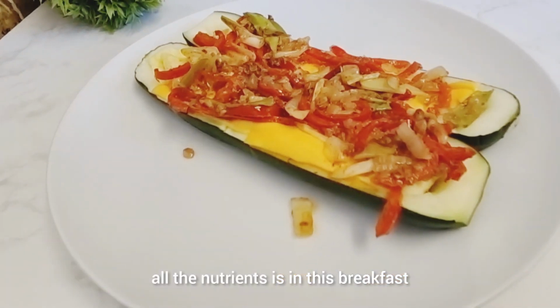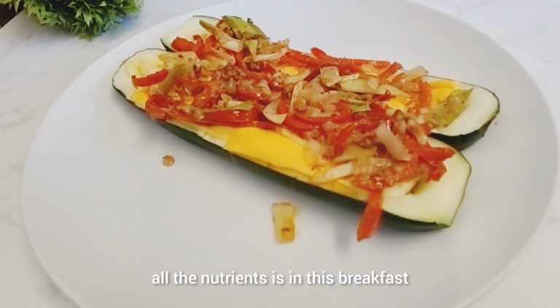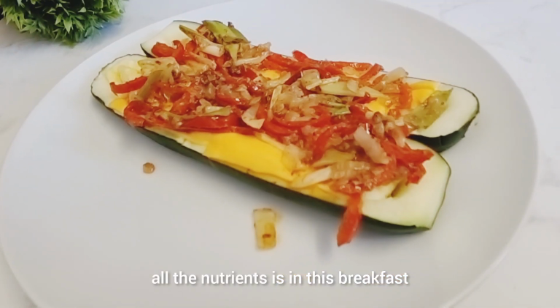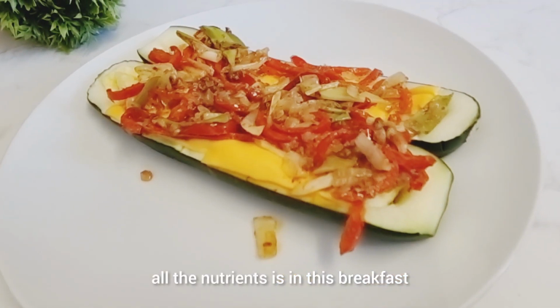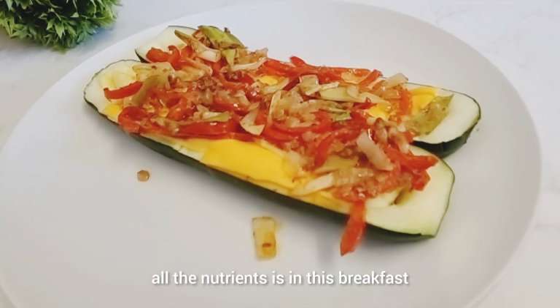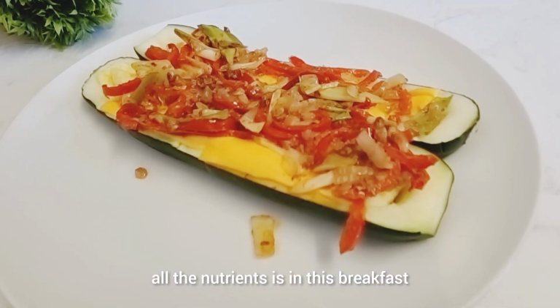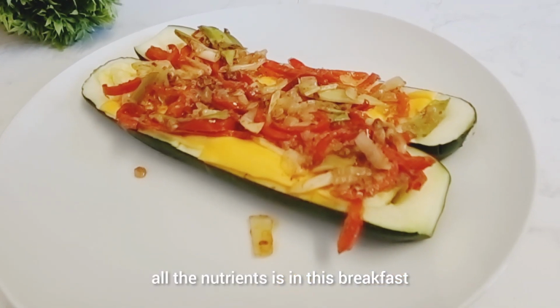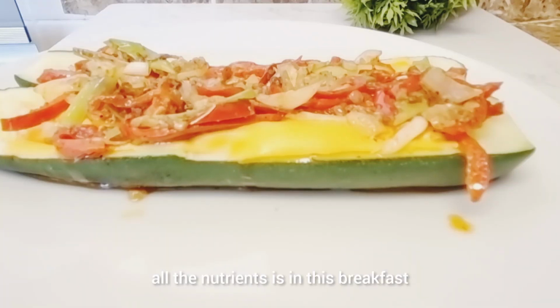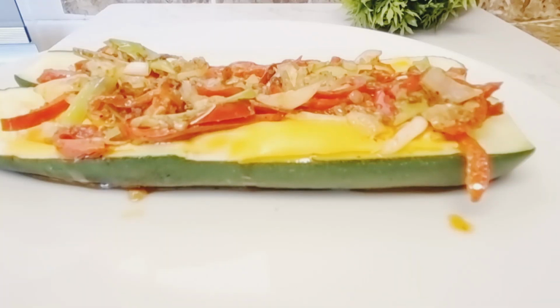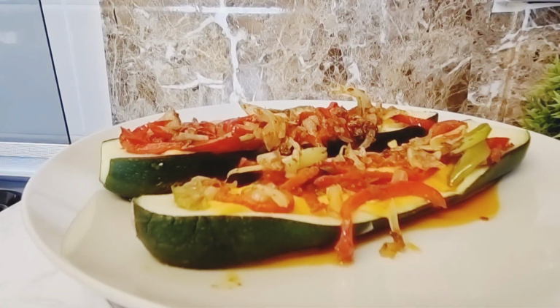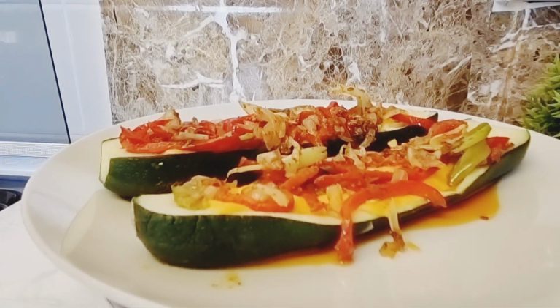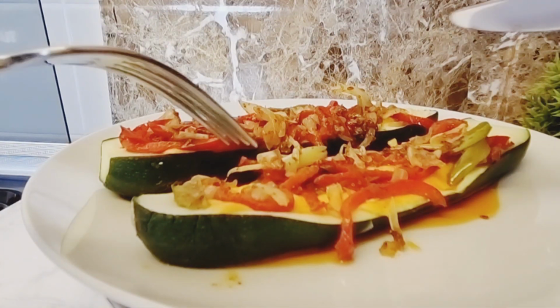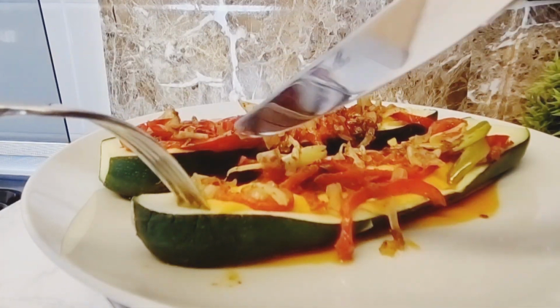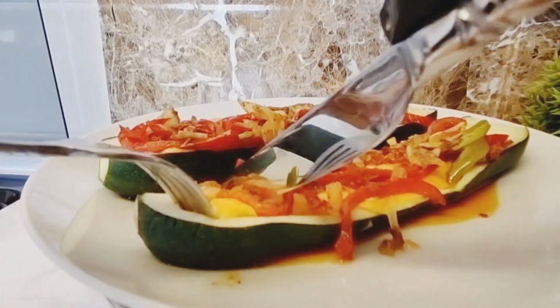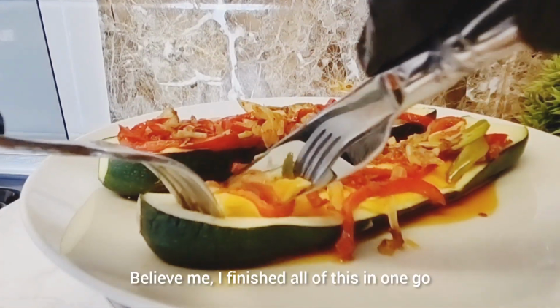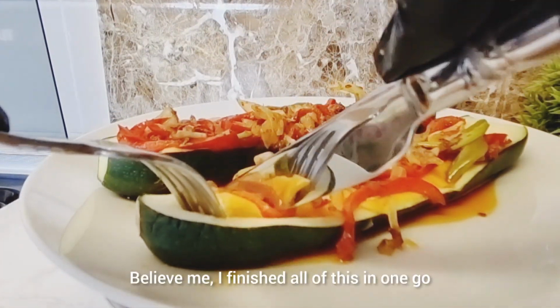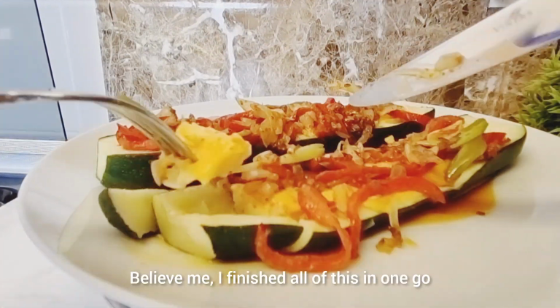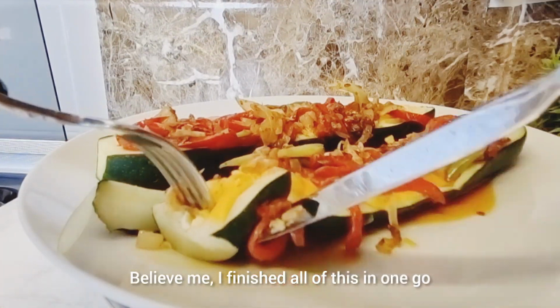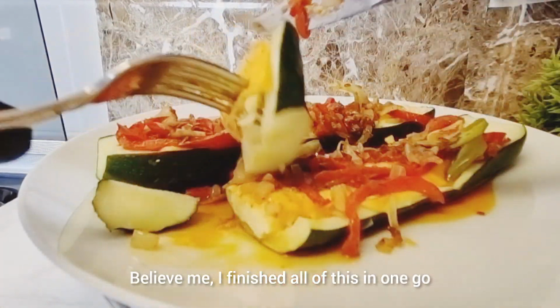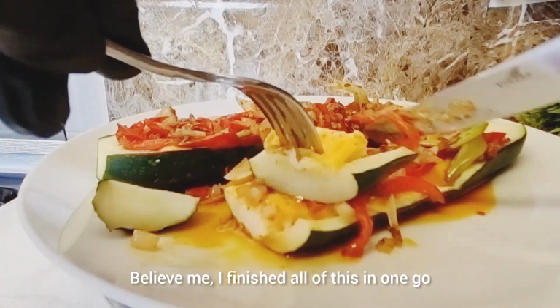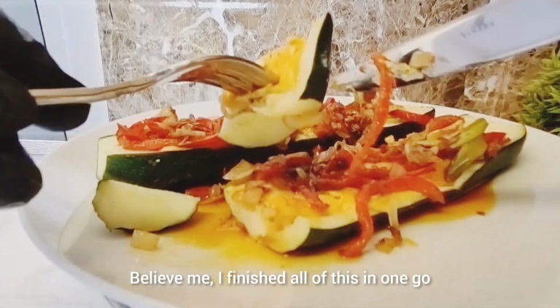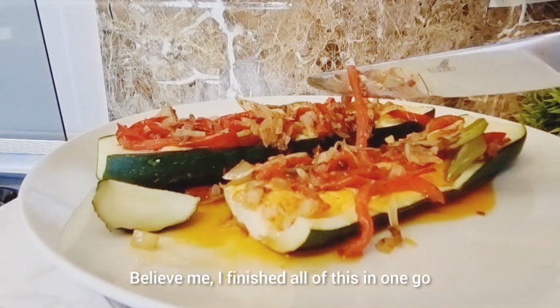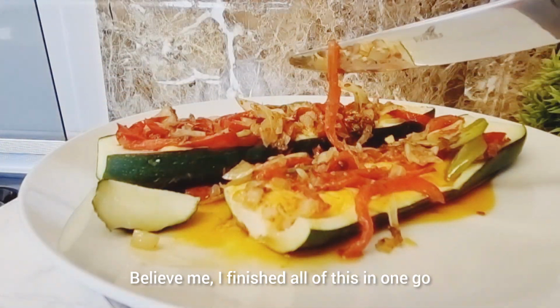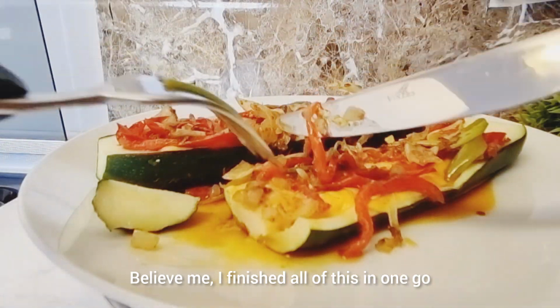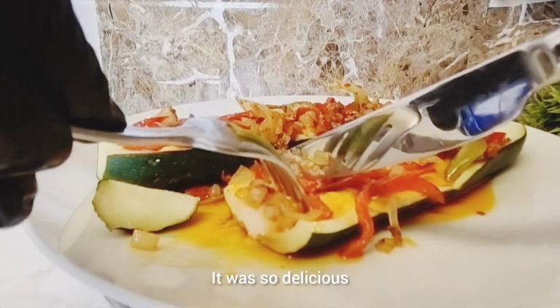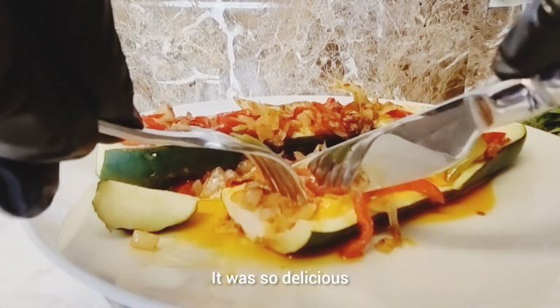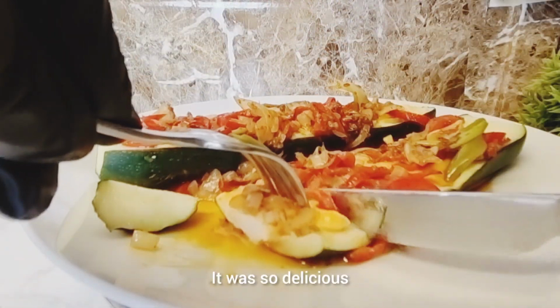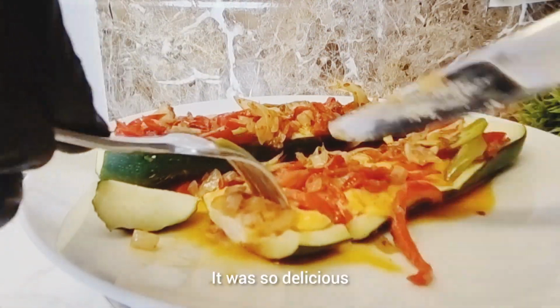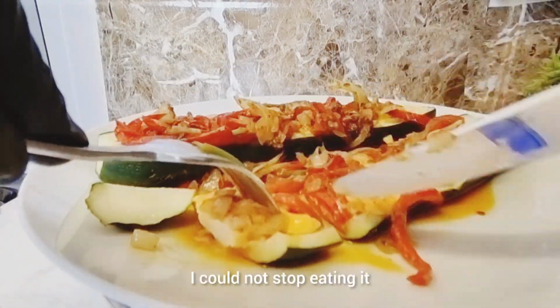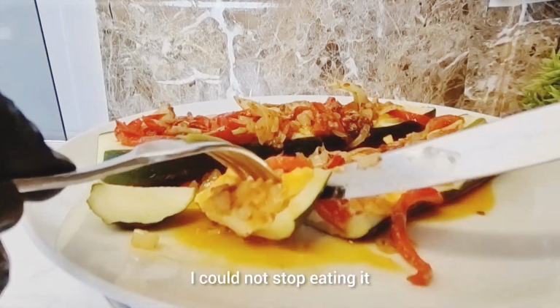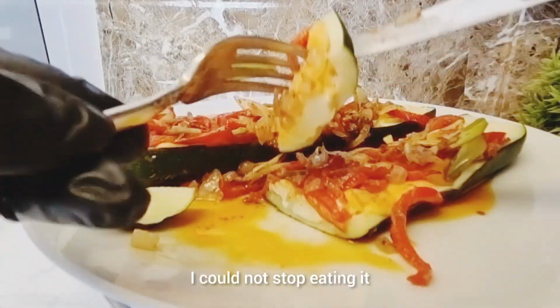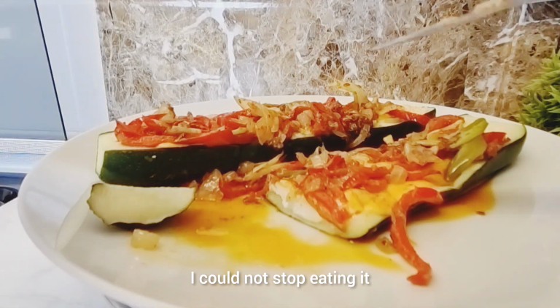All the nutrients are in this breakfast. Believe me, I finished all of this in one go — it was so delicious, I could not stop eating it.